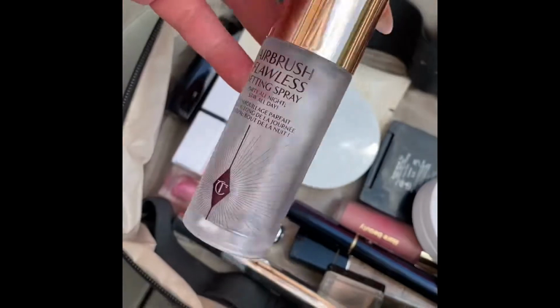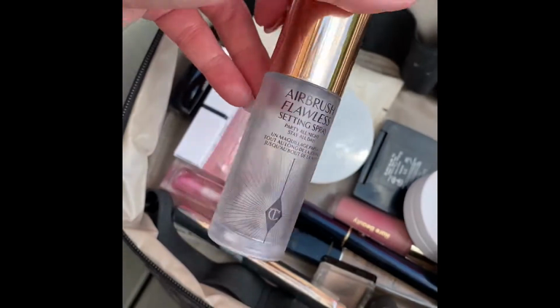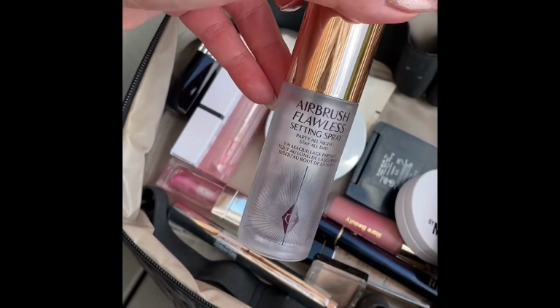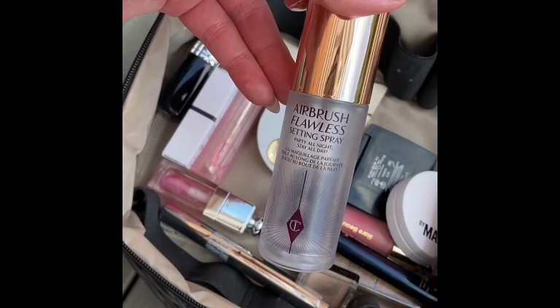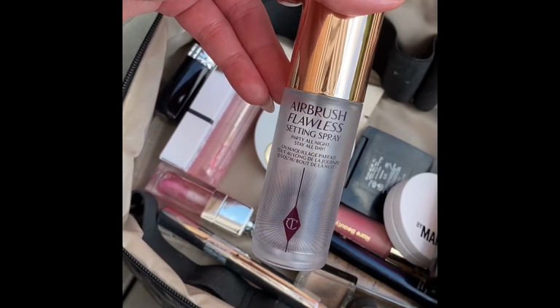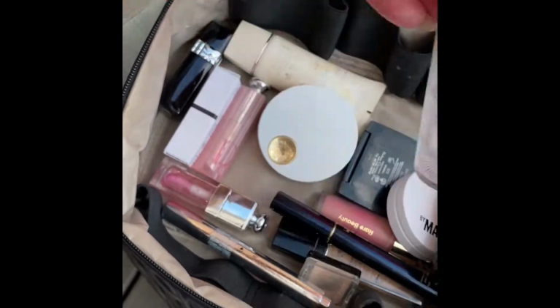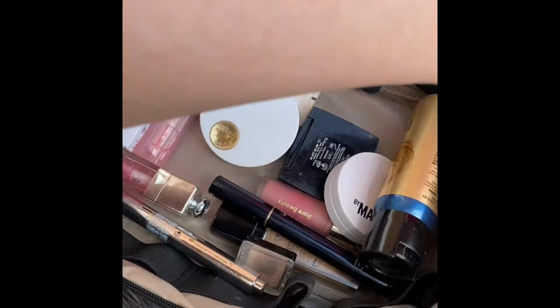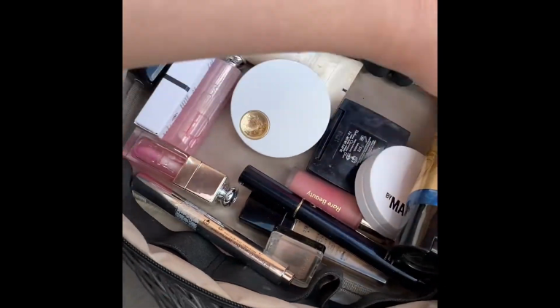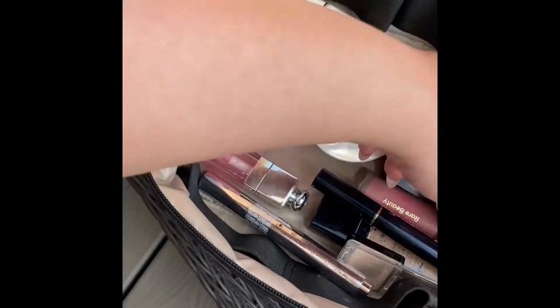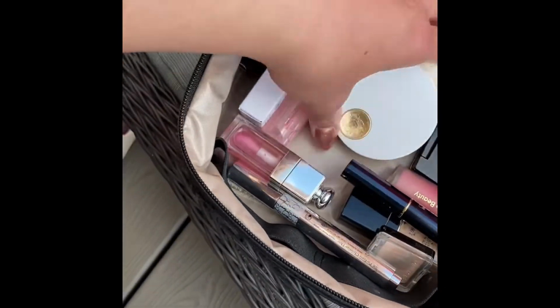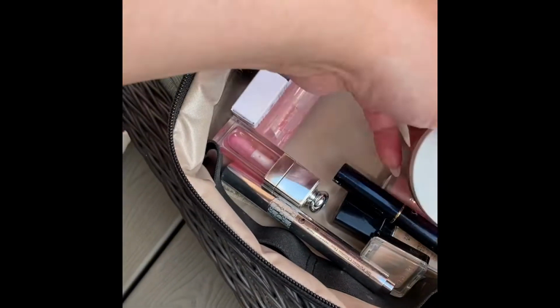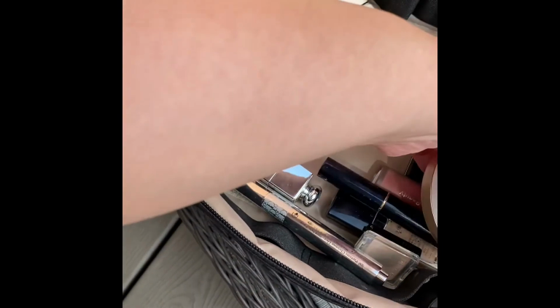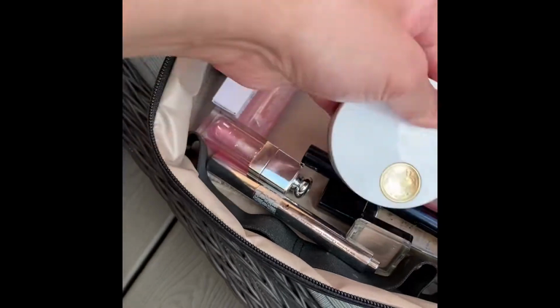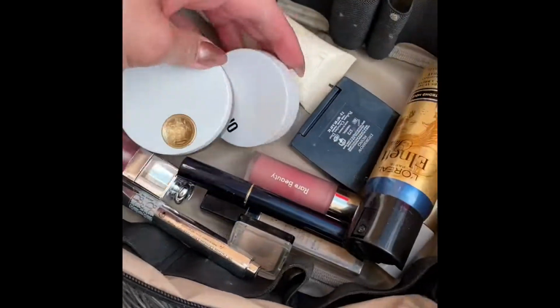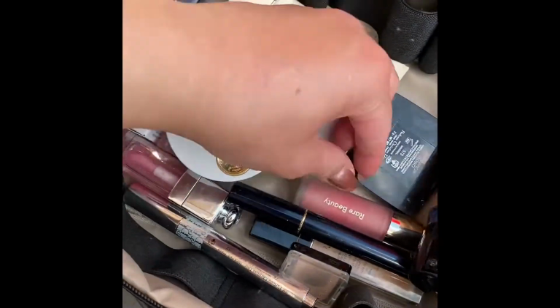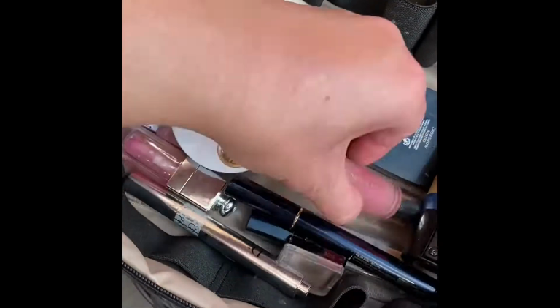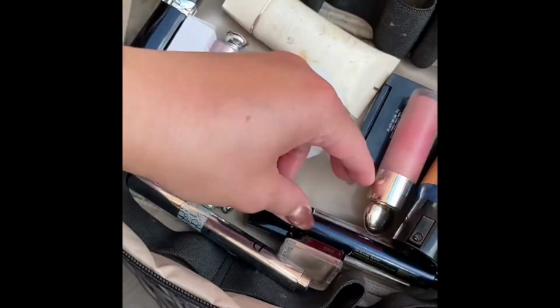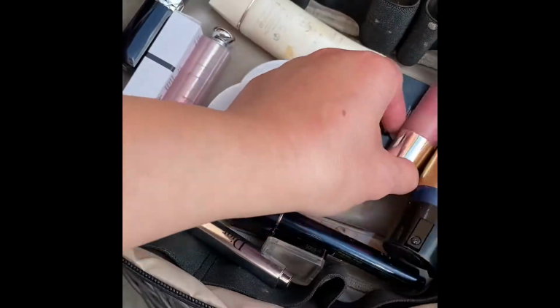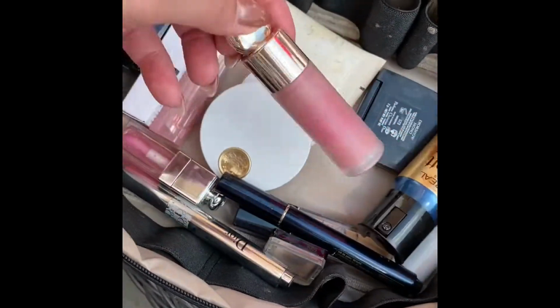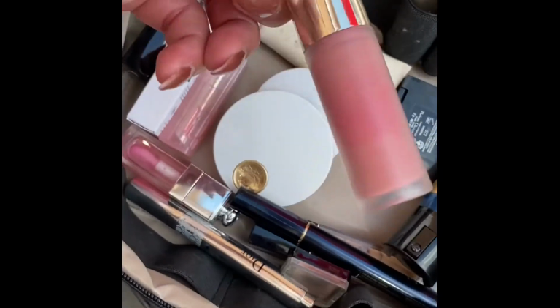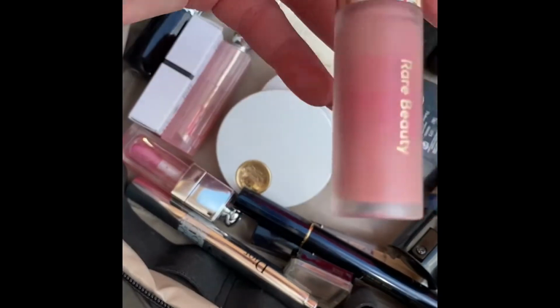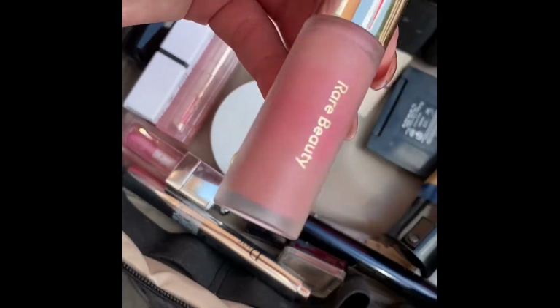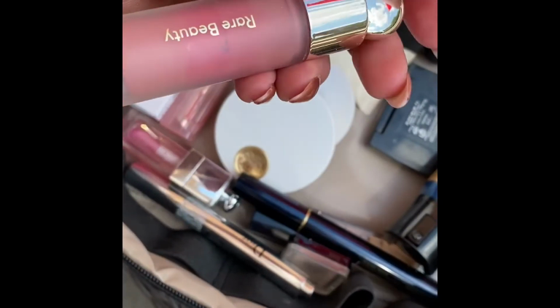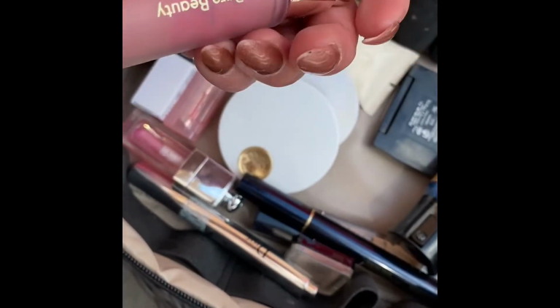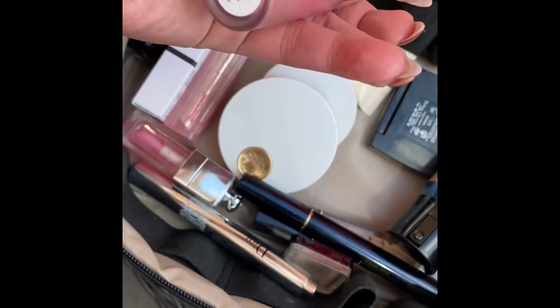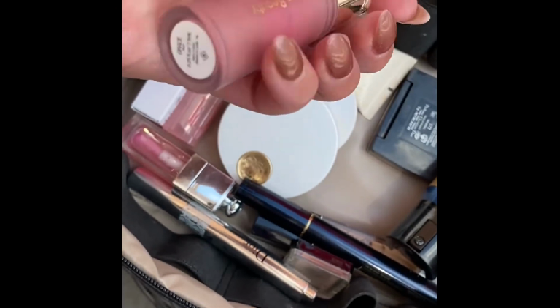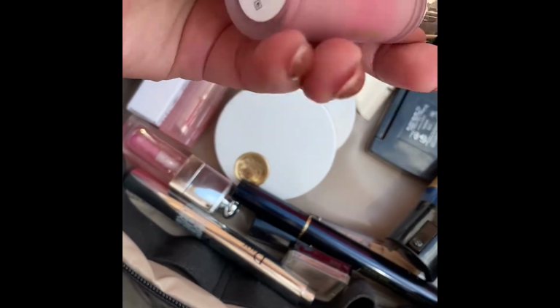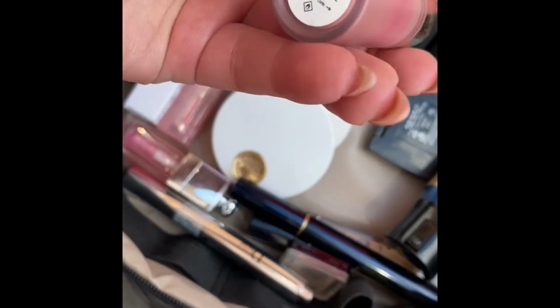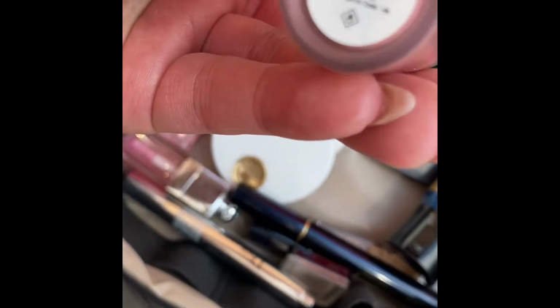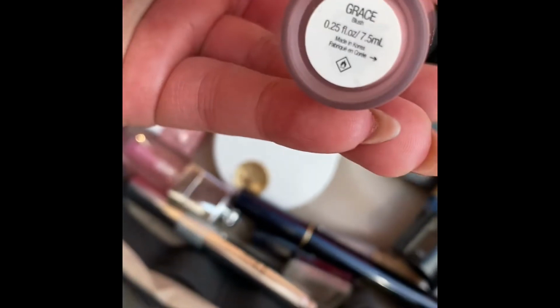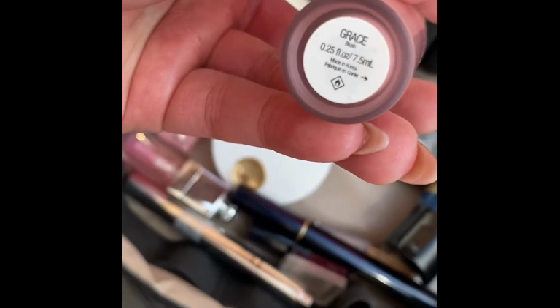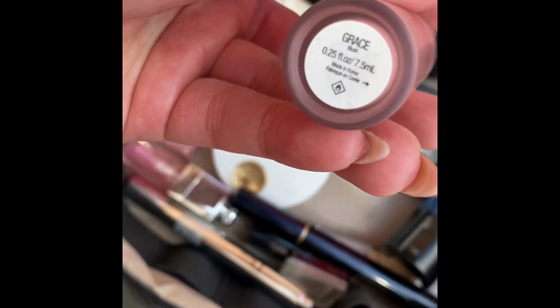This is the Hourglass Ambient Powder in Diffused Light — one of my daily staples. I also have the Charlotte Tilbury Airbrush Flawless Setting Spray. And I actually have two — well, three blushes.